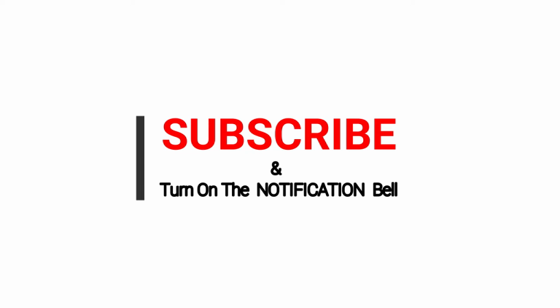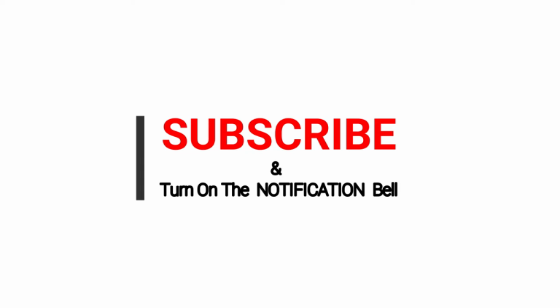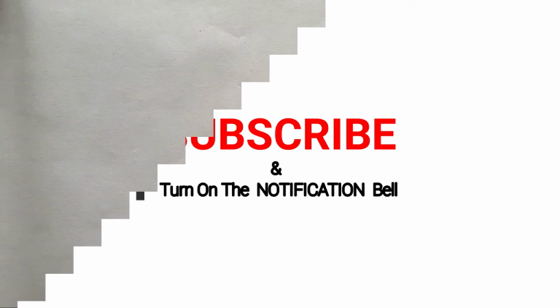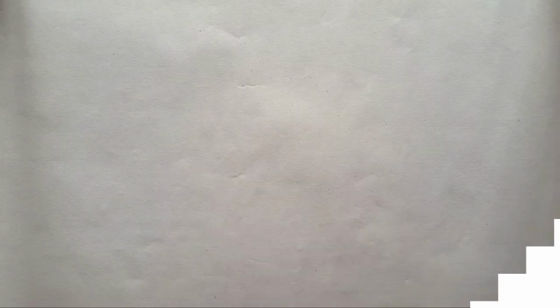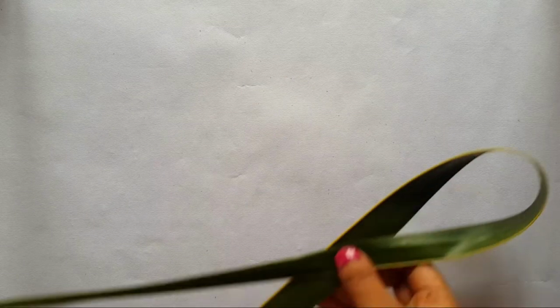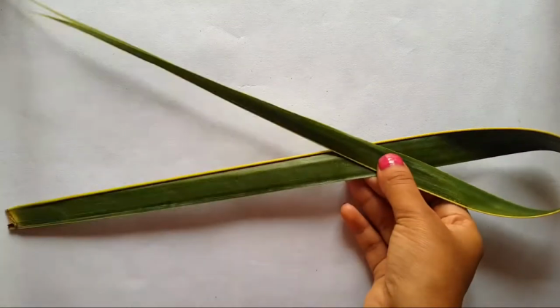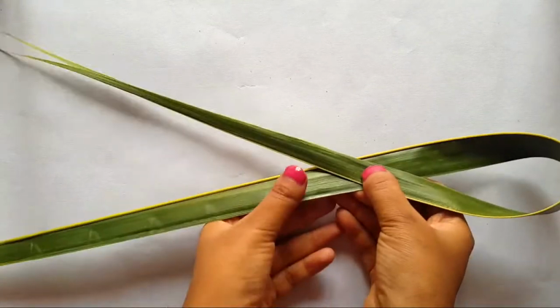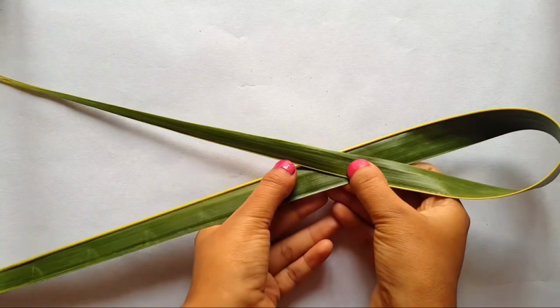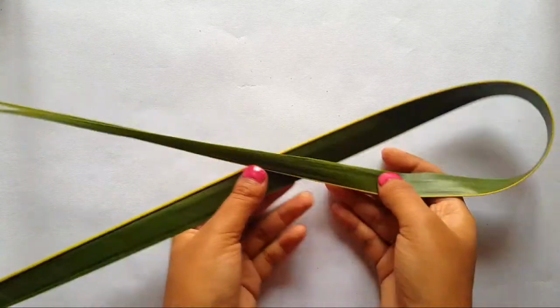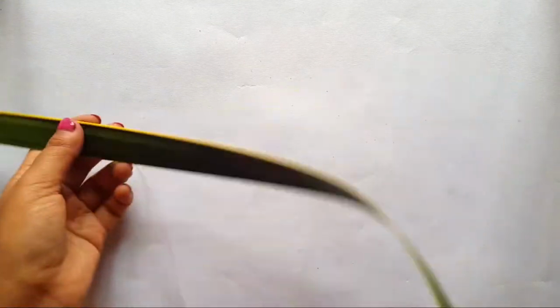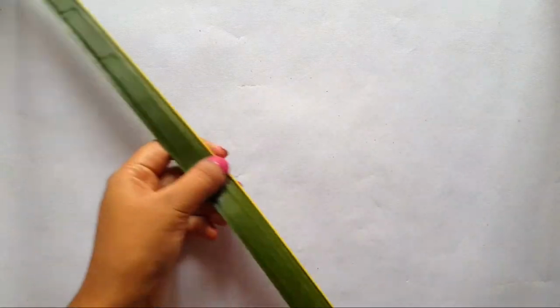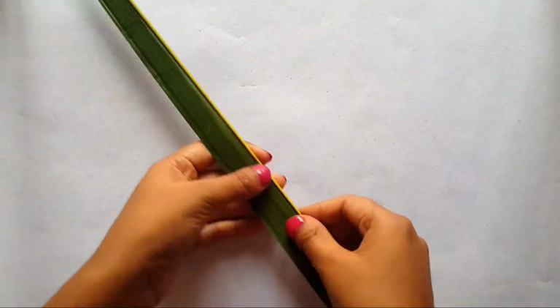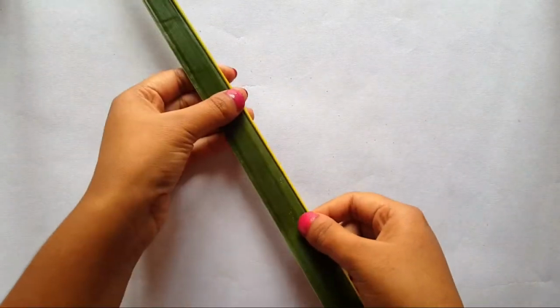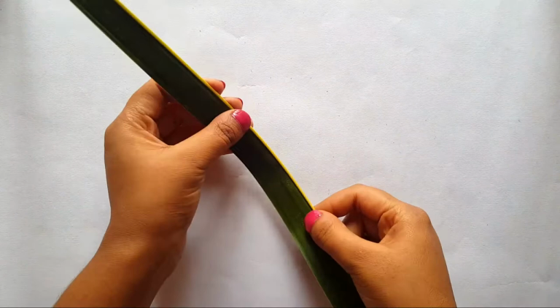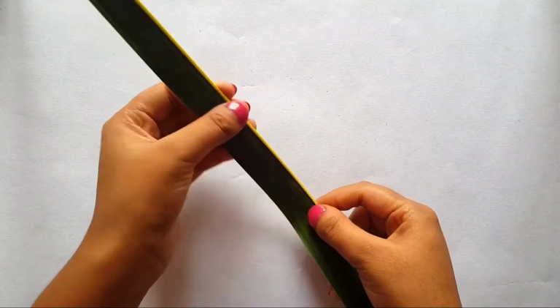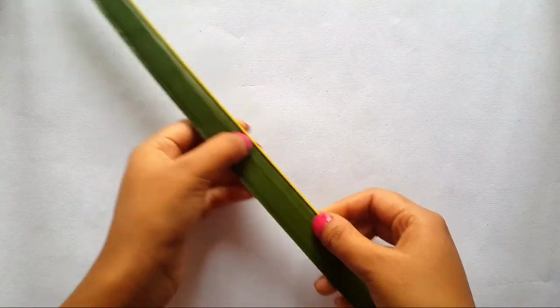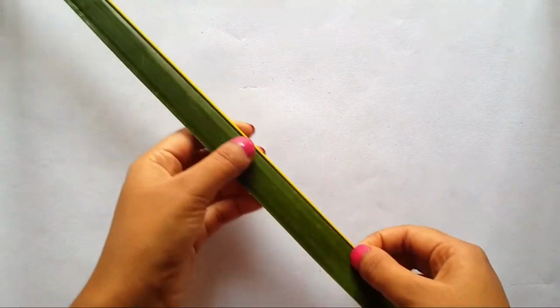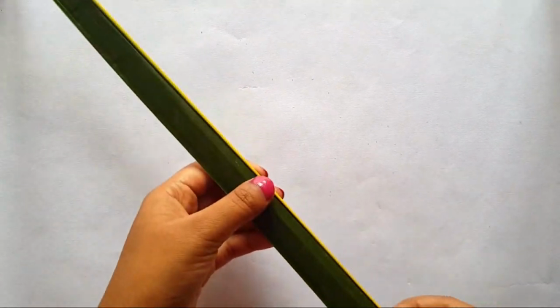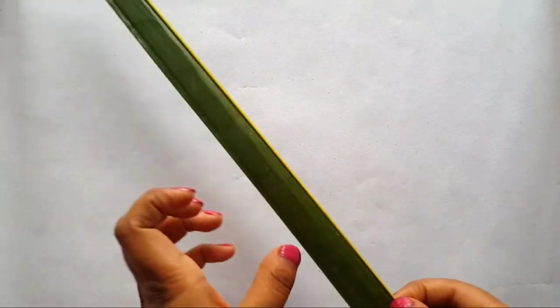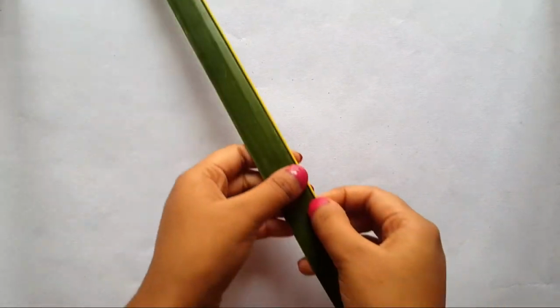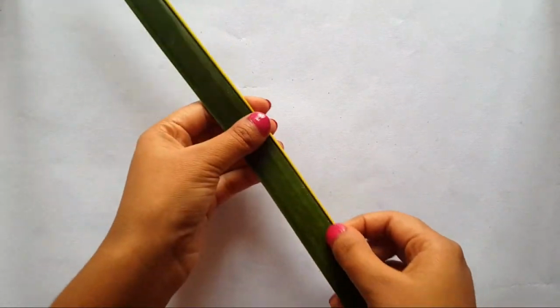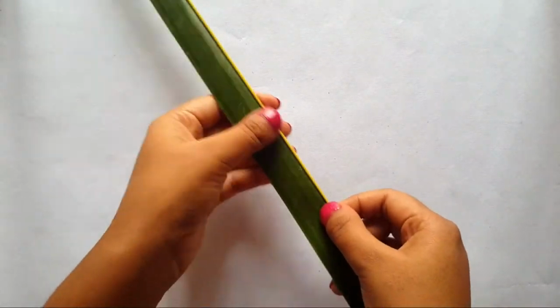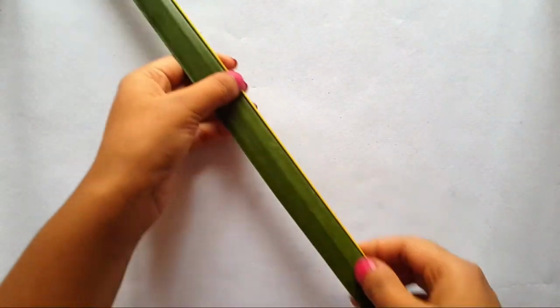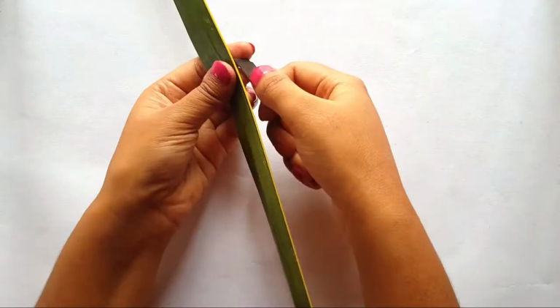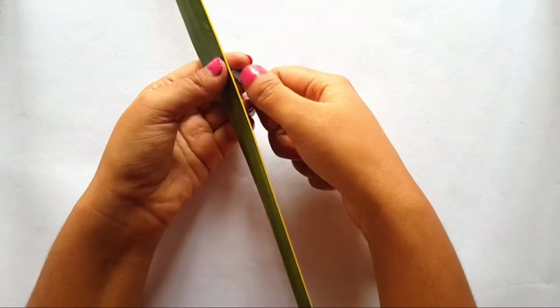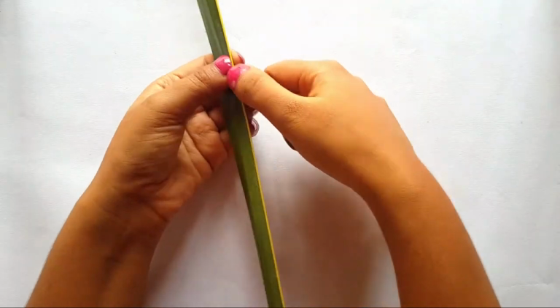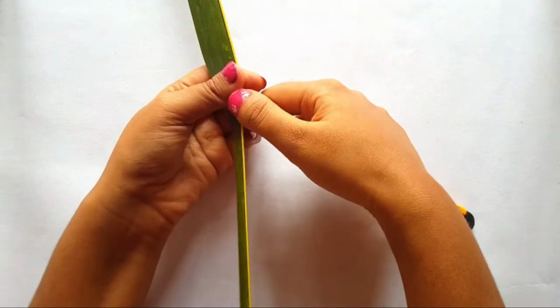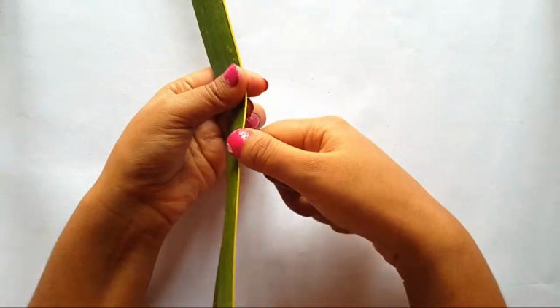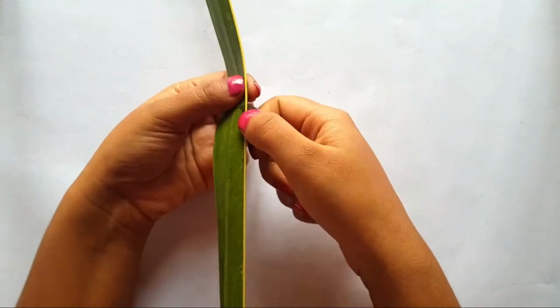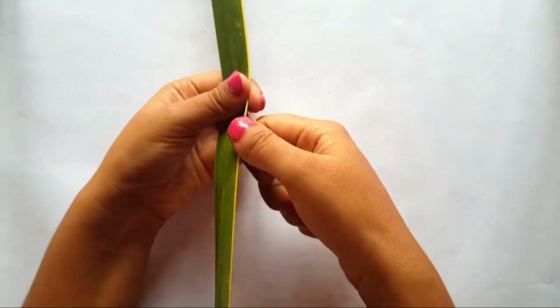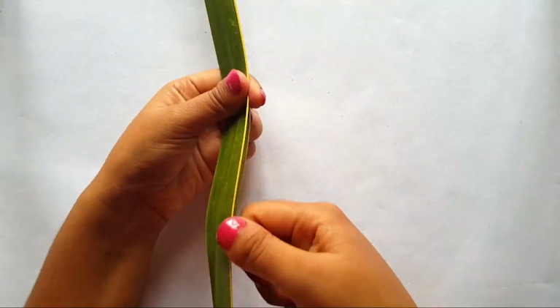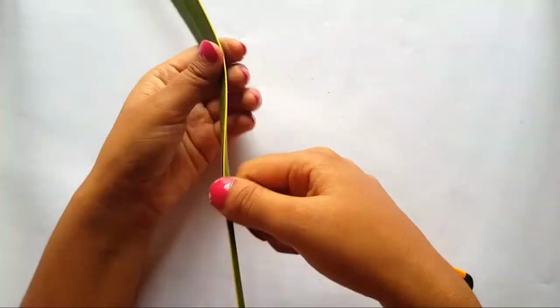Now let's begin. First of all, we need to take a tender coconut leaflet. Then, after leaving a certain distance from the top, you have to separate the middle rib from the leaflet with a cutter or knife, but be careful while cutting.